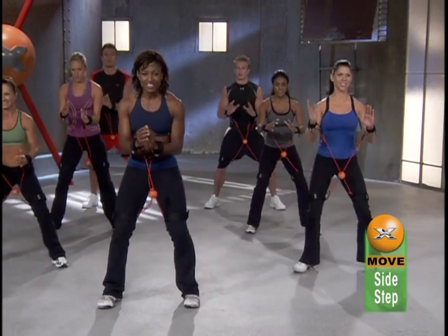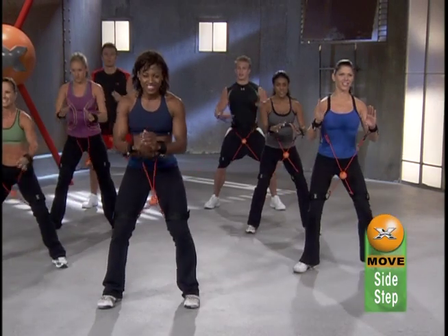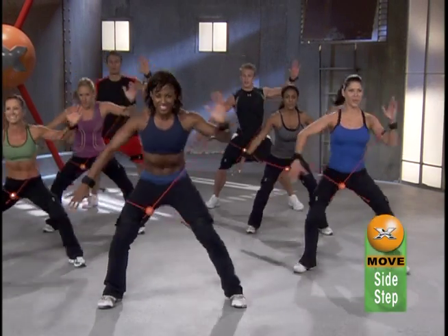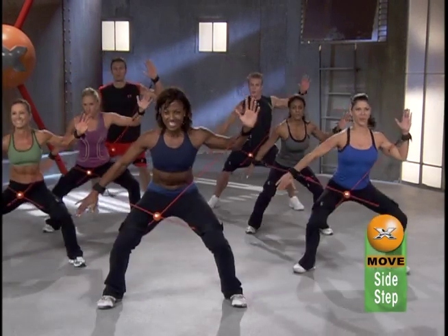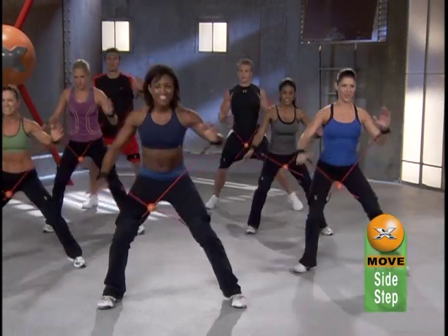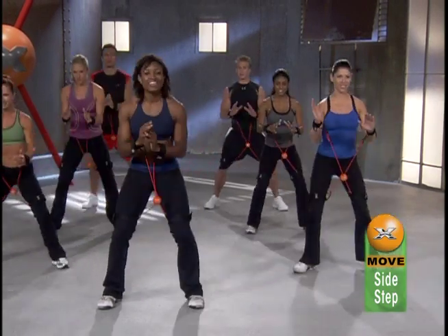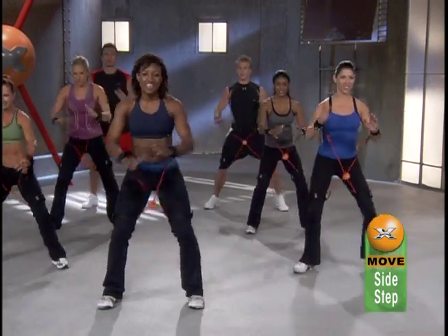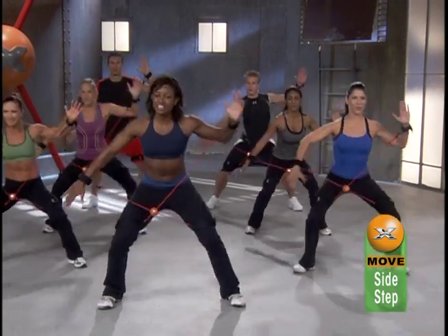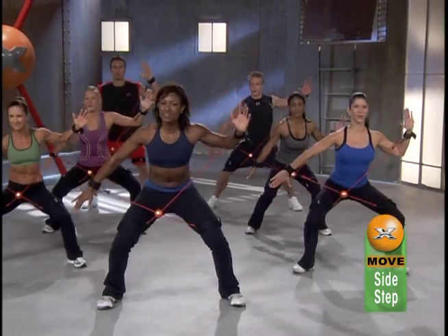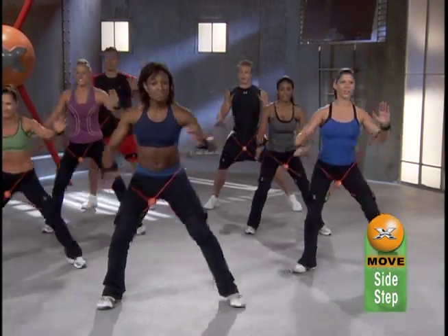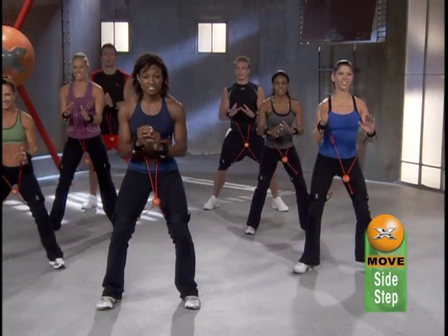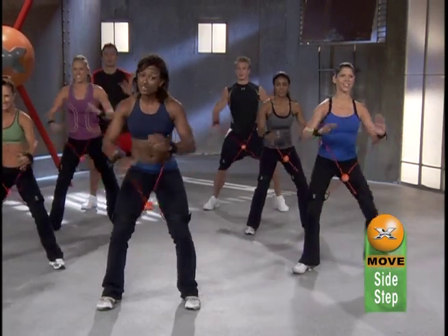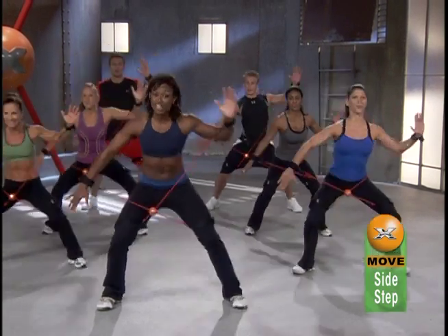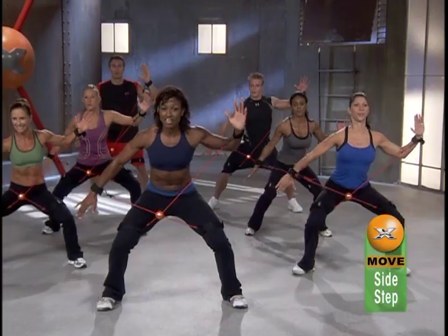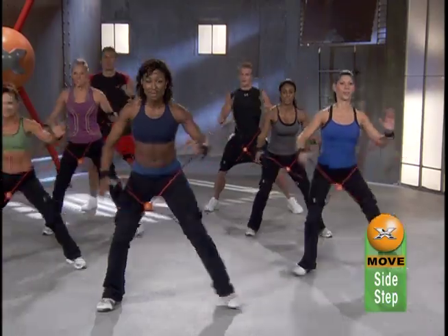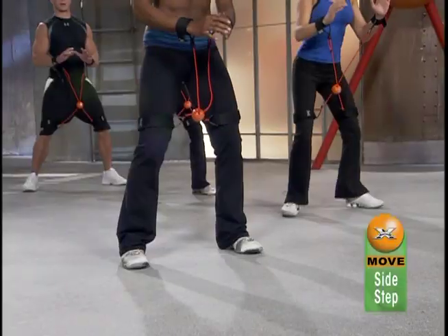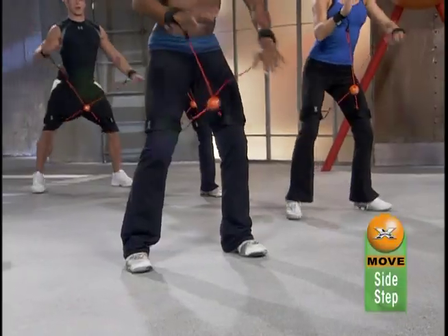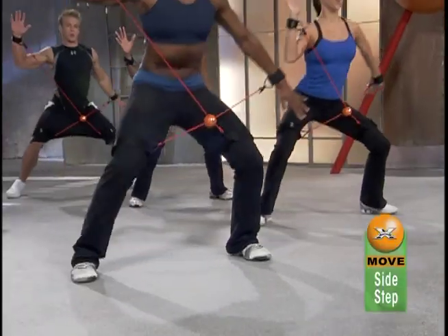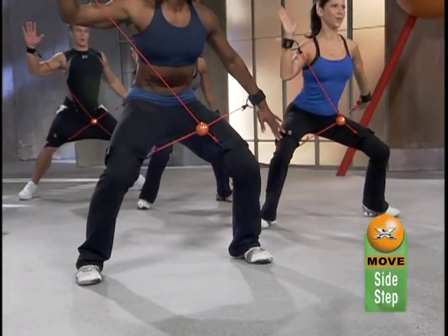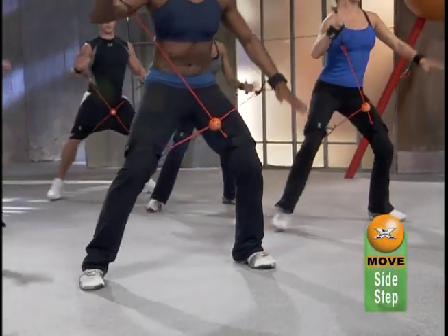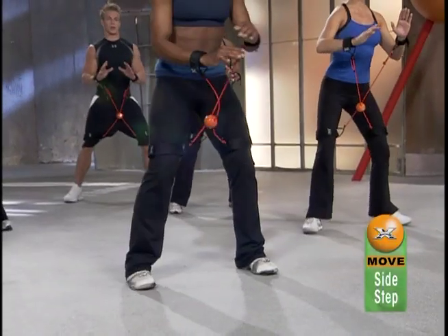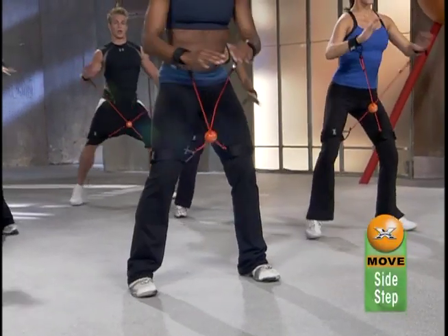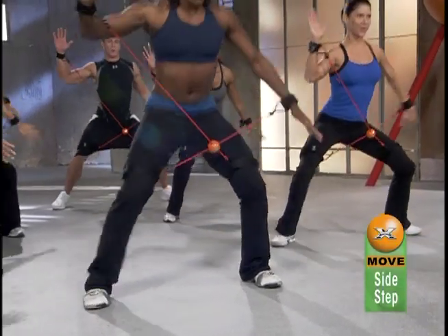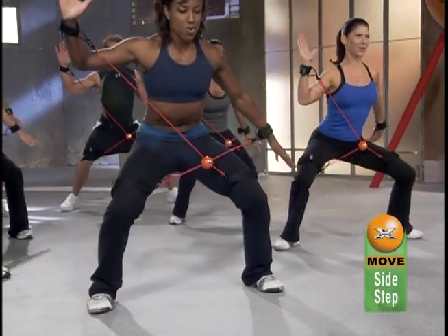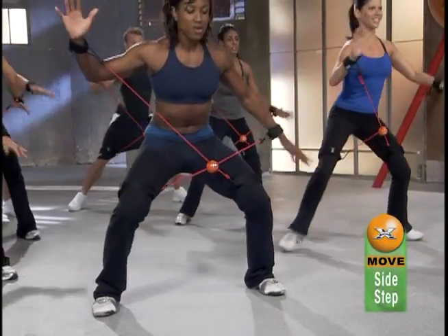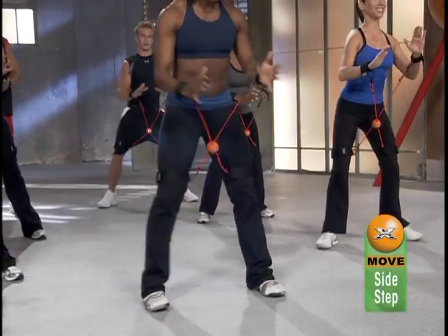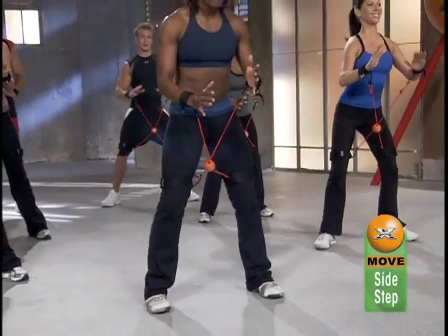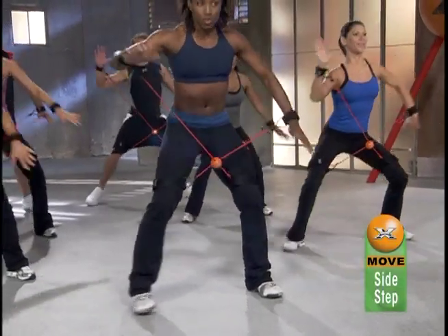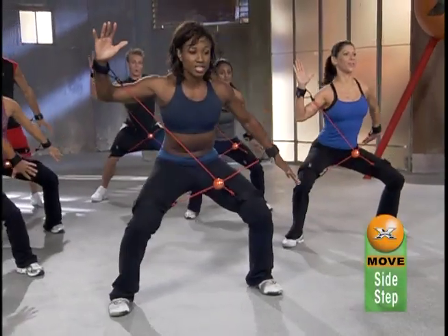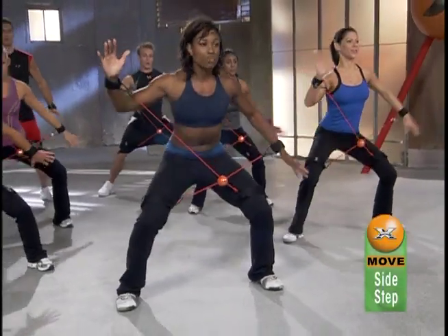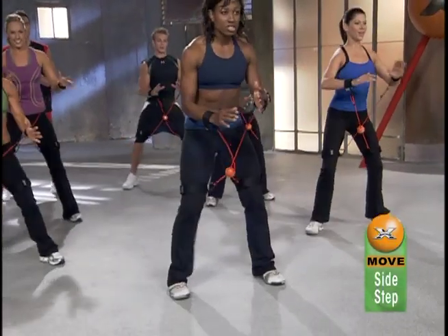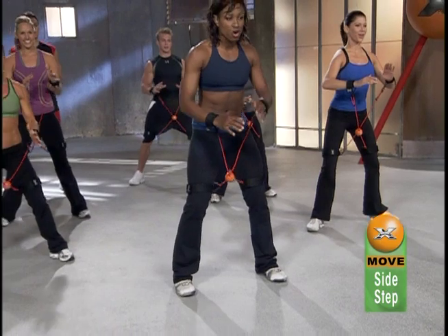Good. Excellent. Give me the same thing. Take it over to the left side. Here we go. Make it really, really strong.